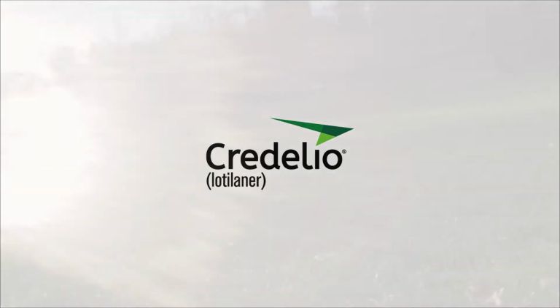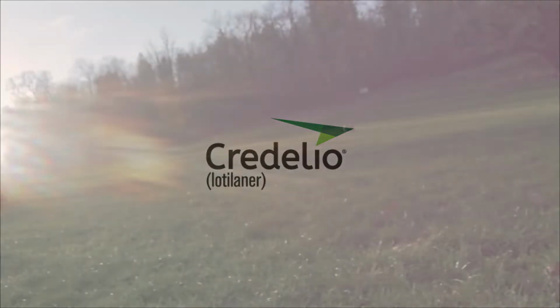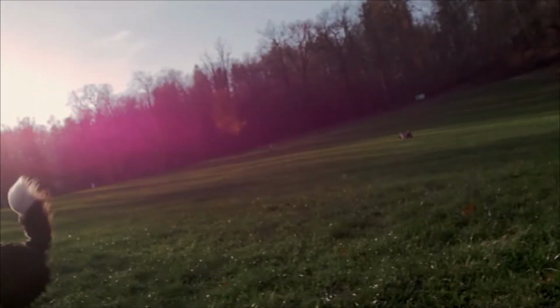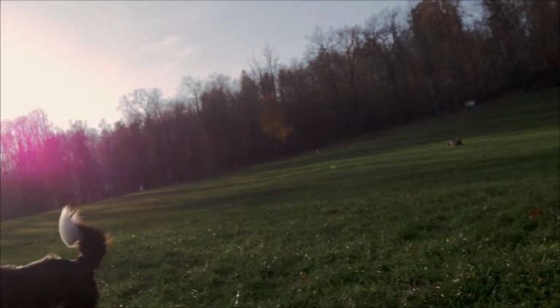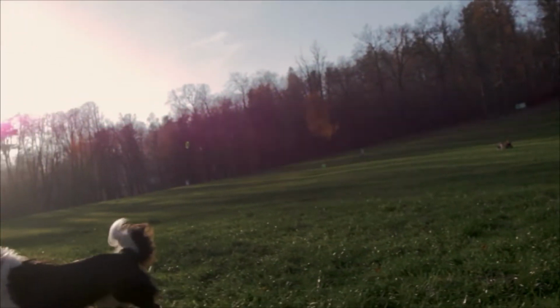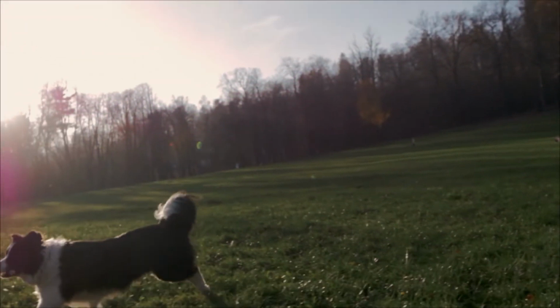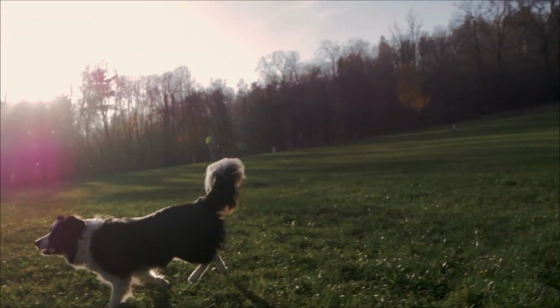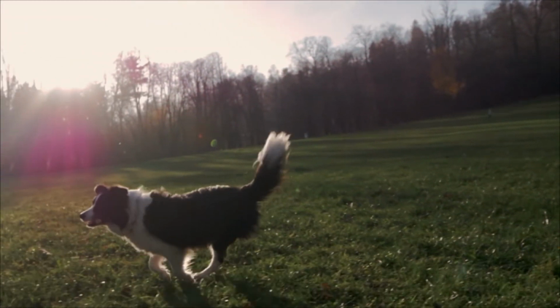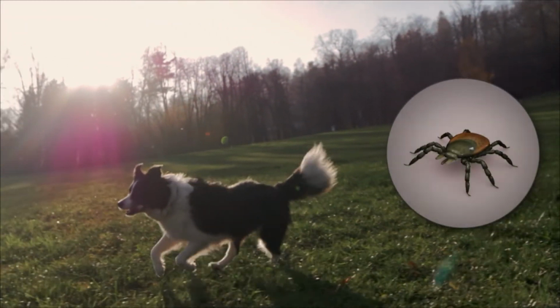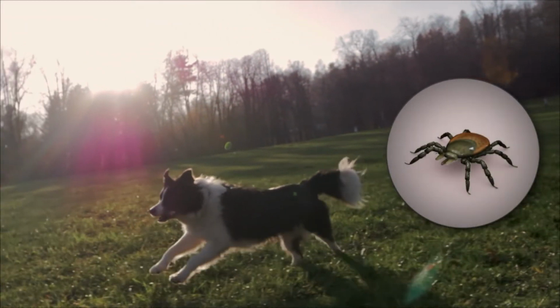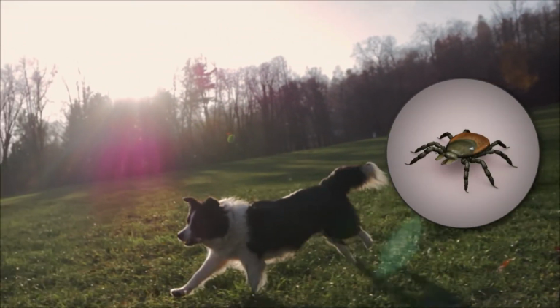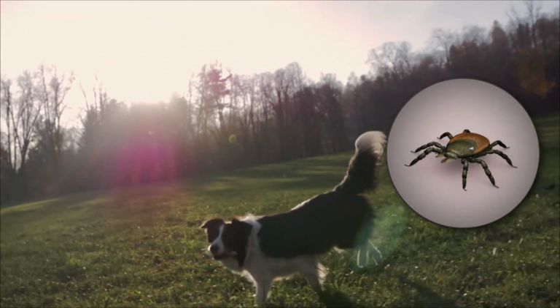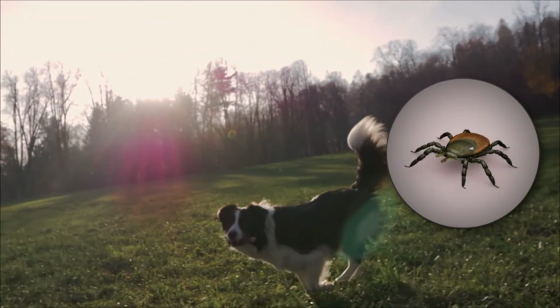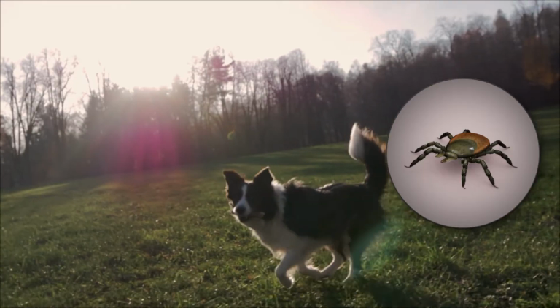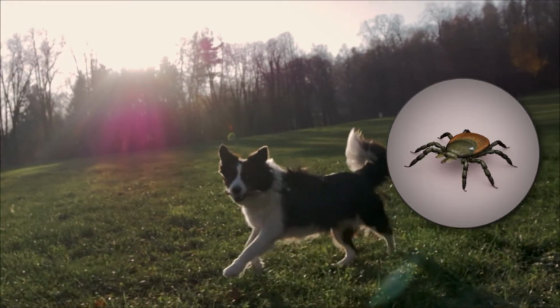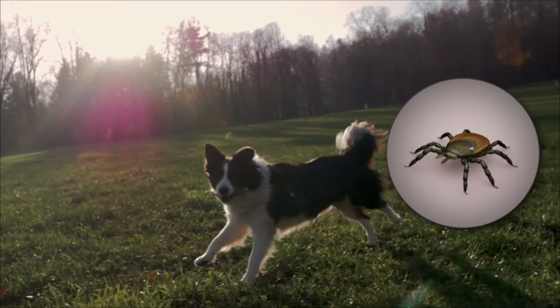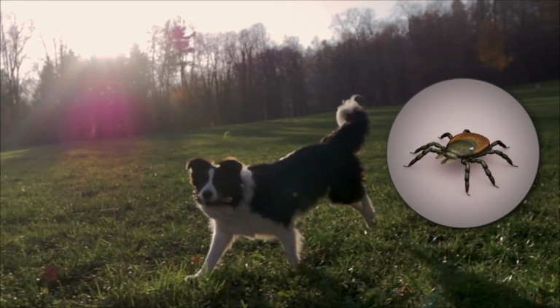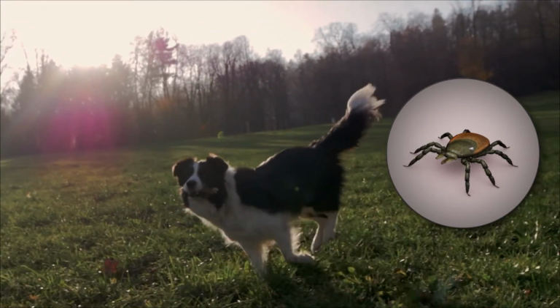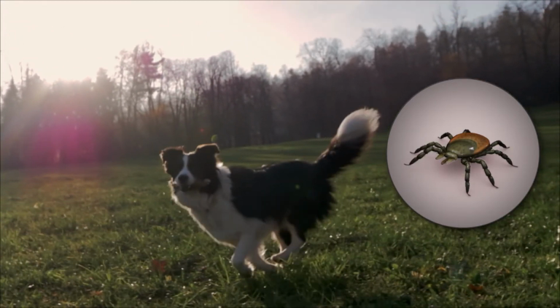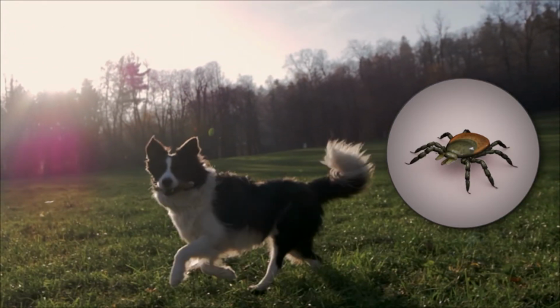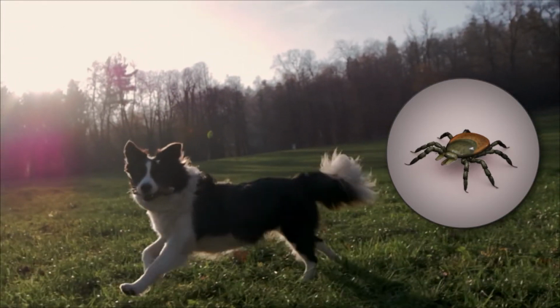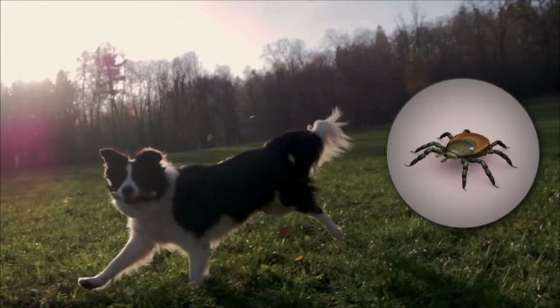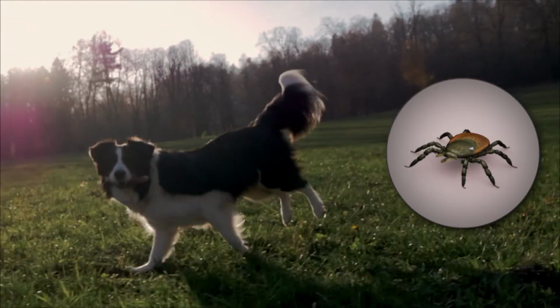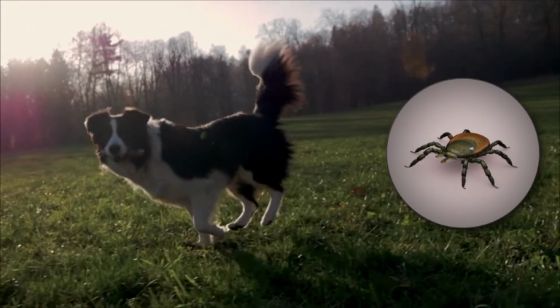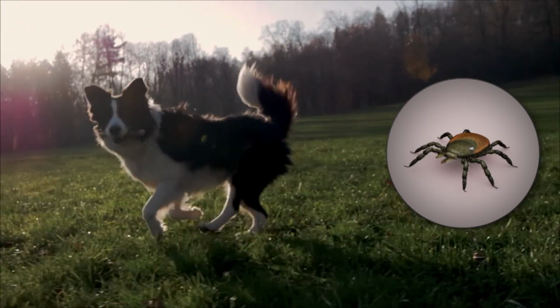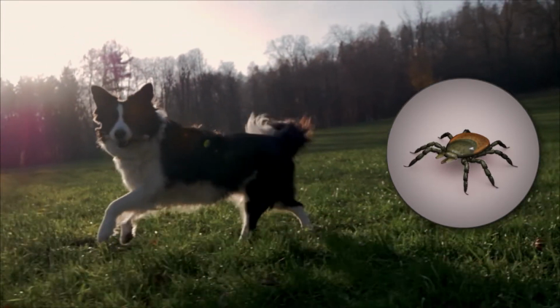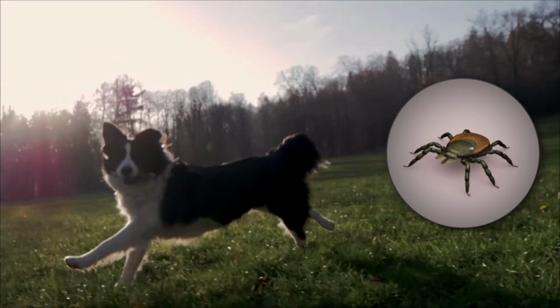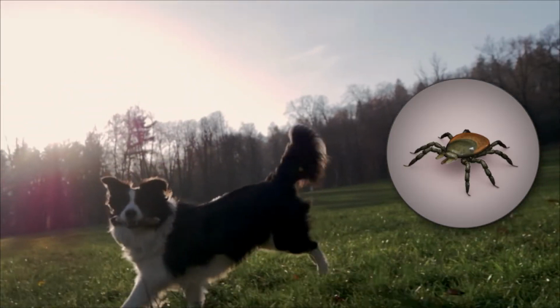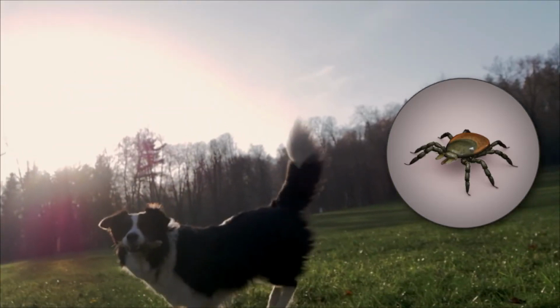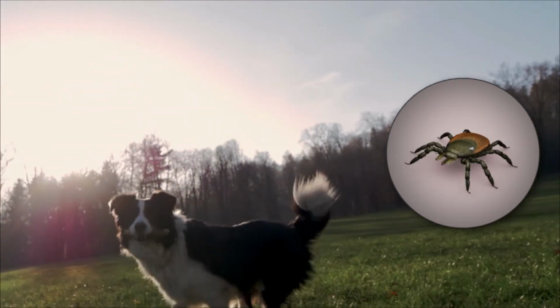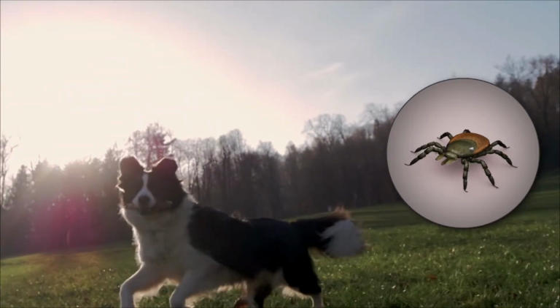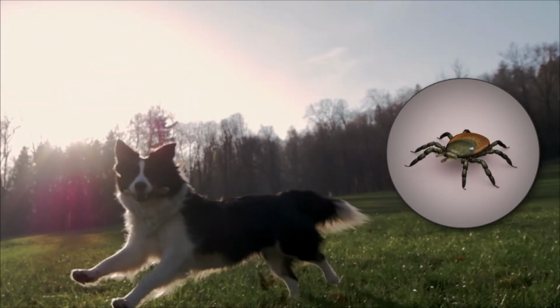Most canine patients face year-round exposure to ticks and fleas. In addition to the medical impacts they have on dogs, these ectoparasites can also have a dramatic impact on the quality of life of both the dog and the owner.